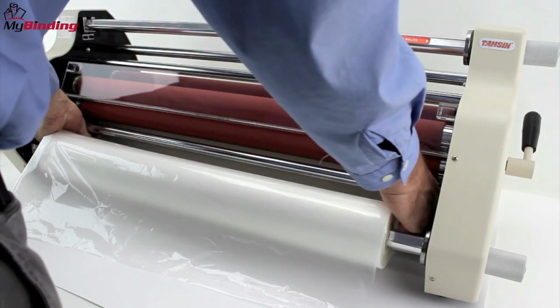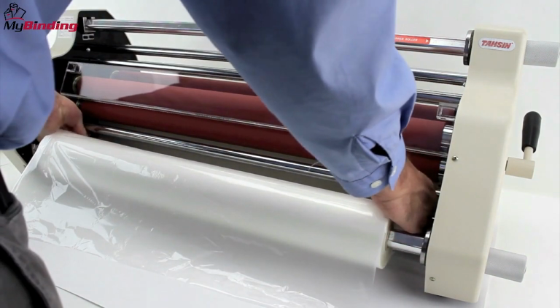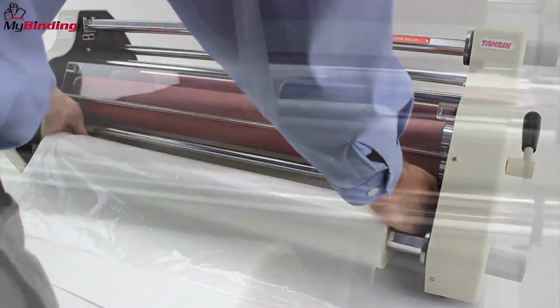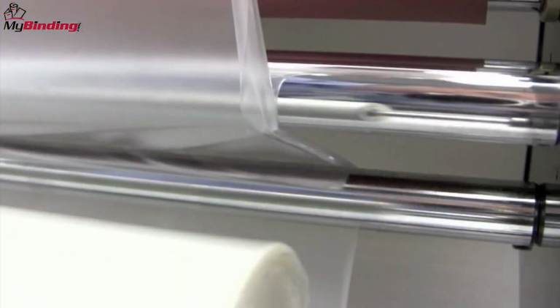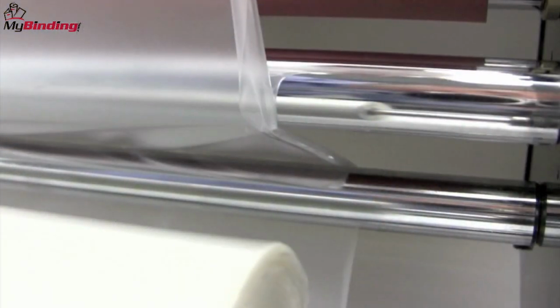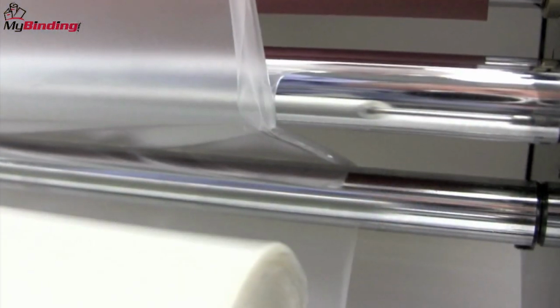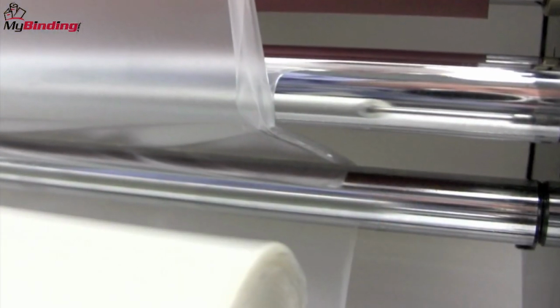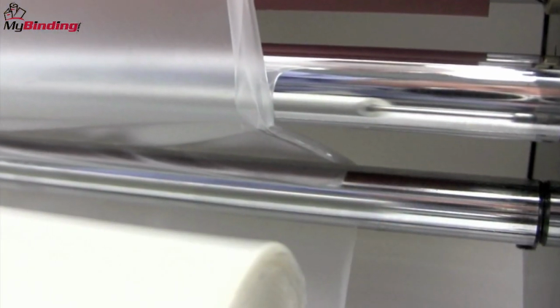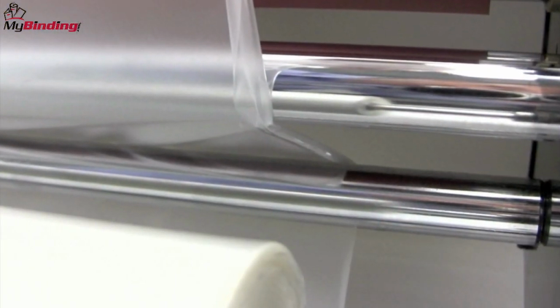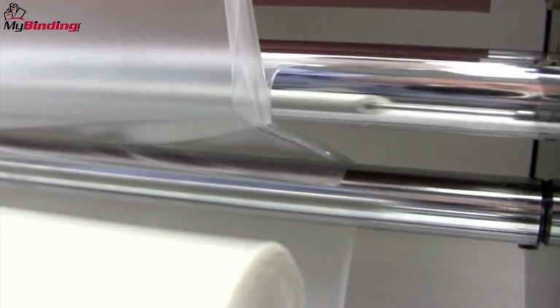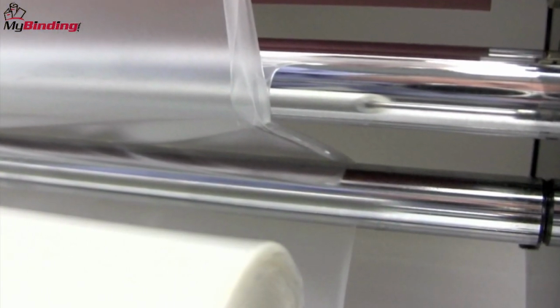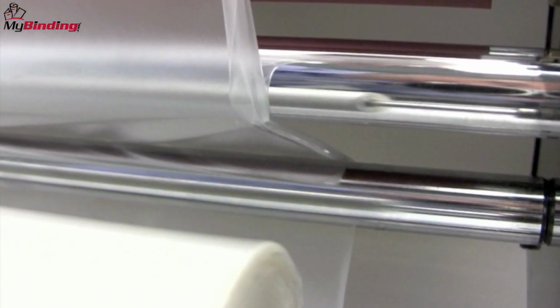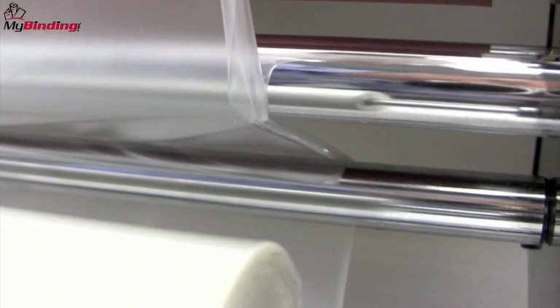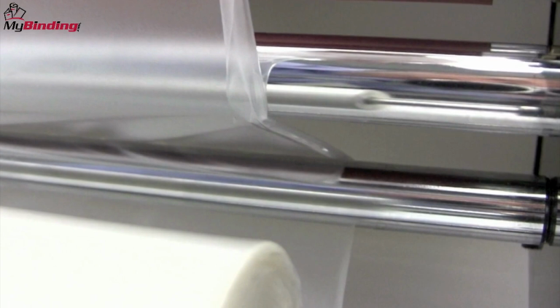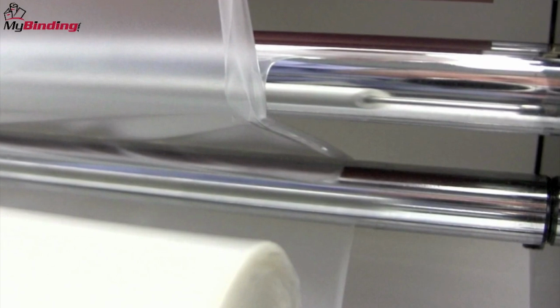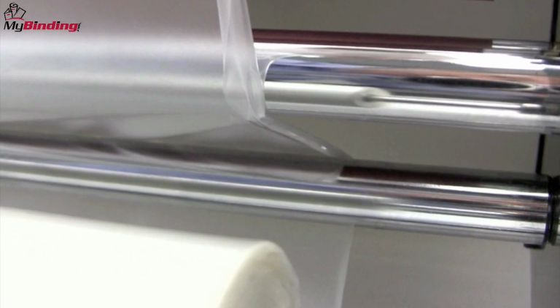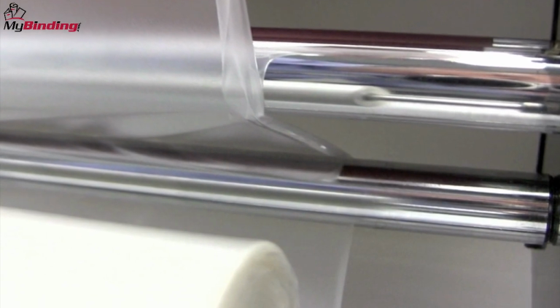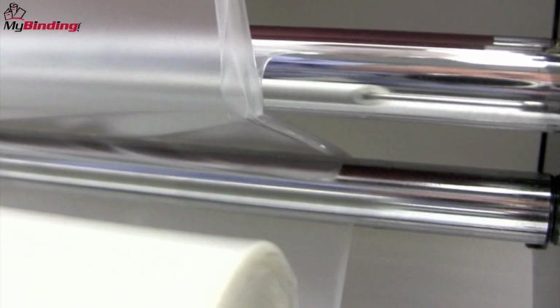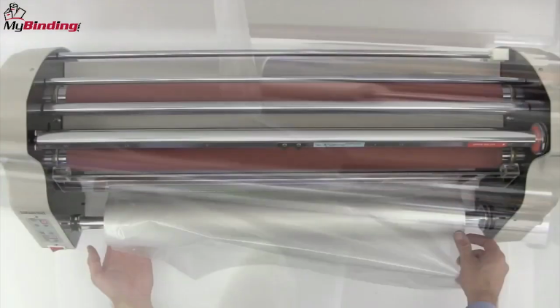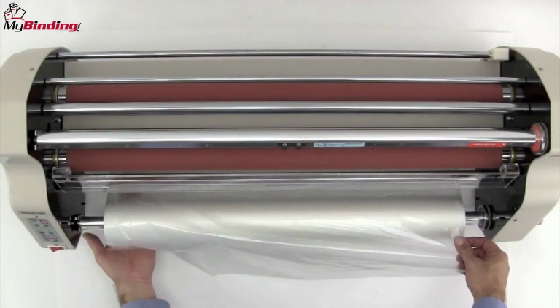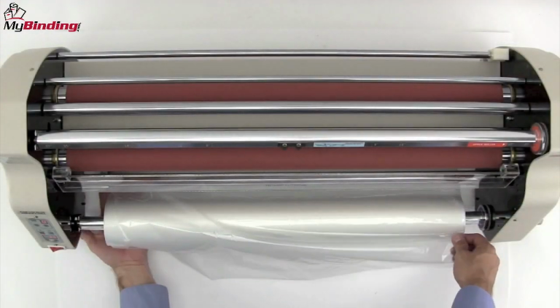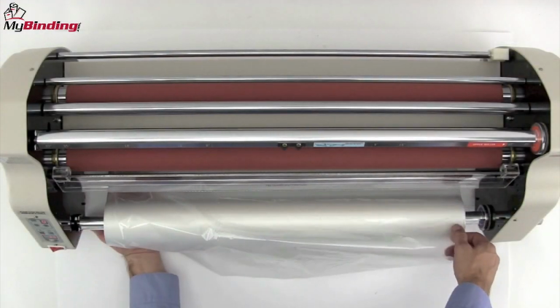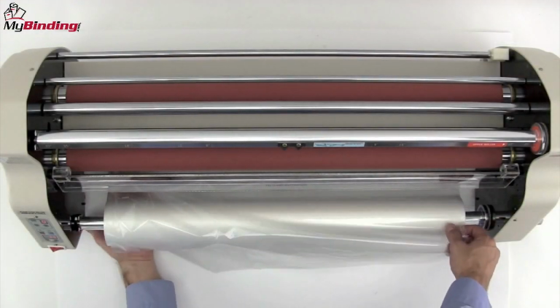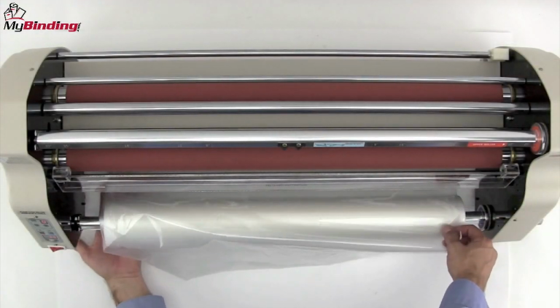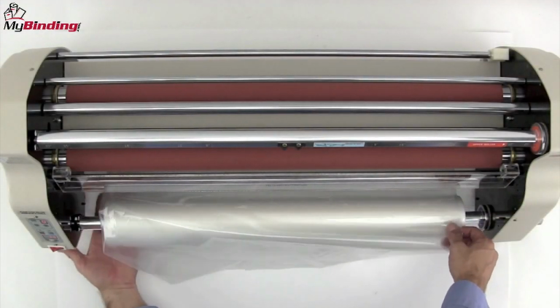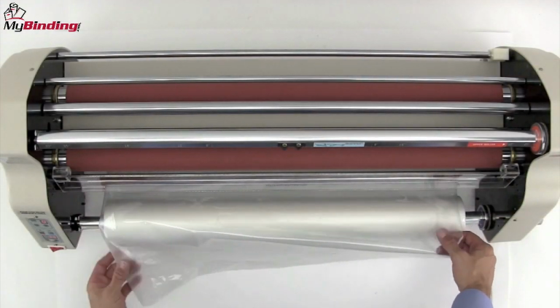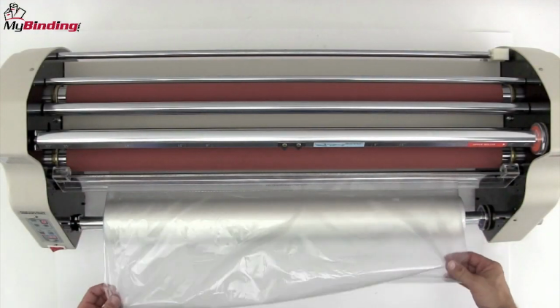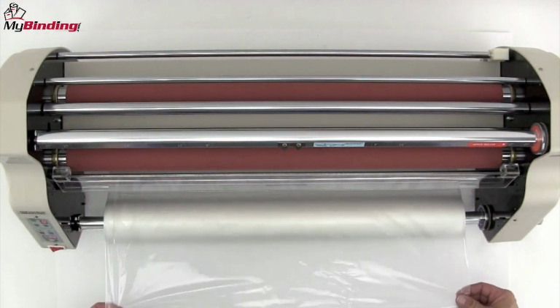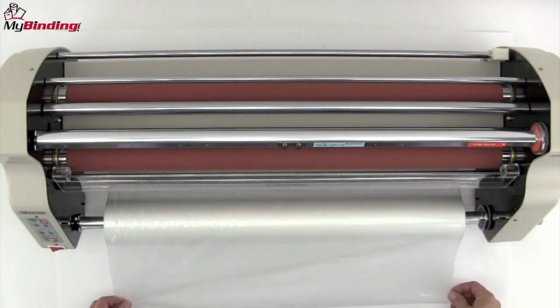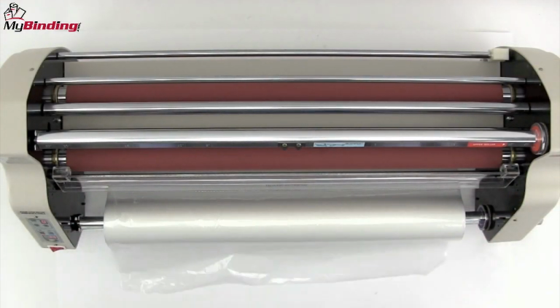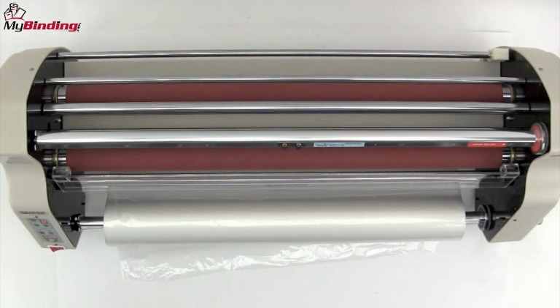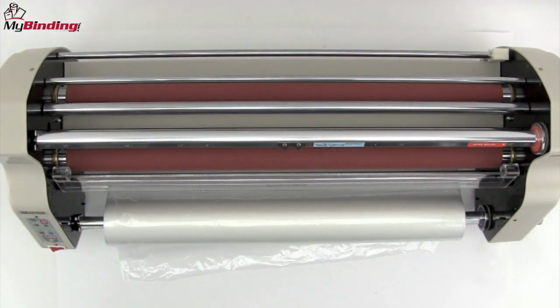Let's look at that a little bit closer. Shiny side facing down, back around the one bar and up and under the second bar. Lay your excess down and out of the way.